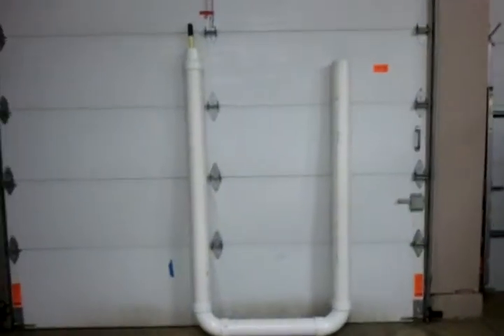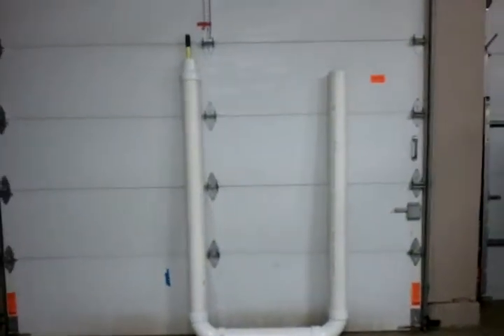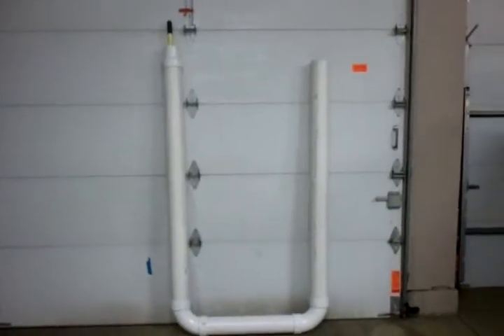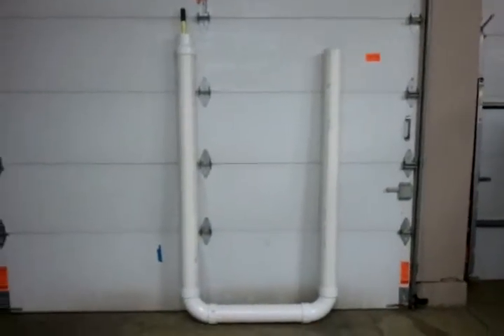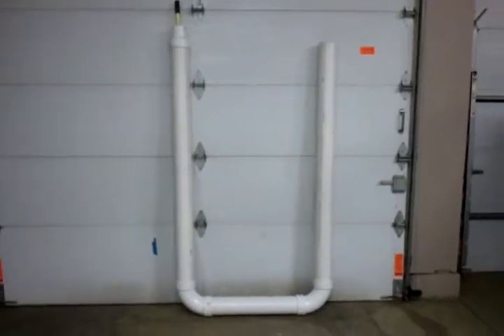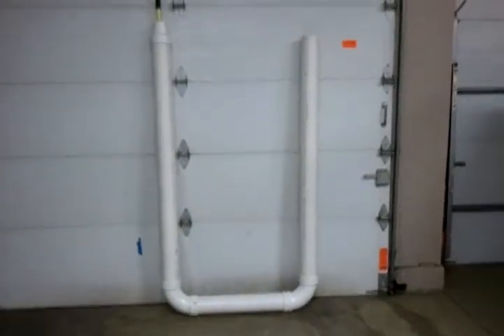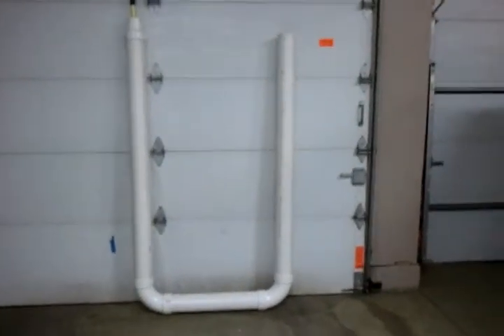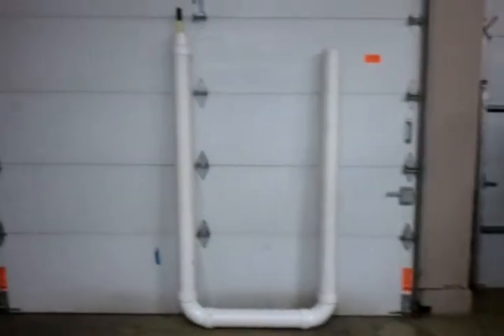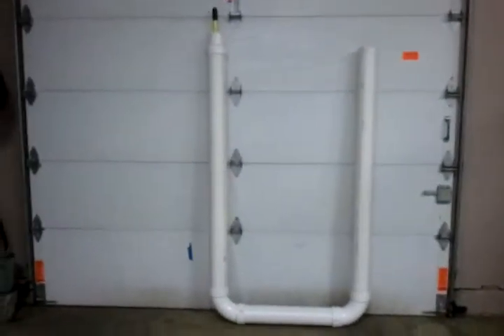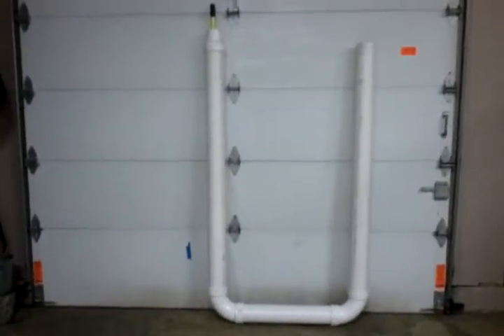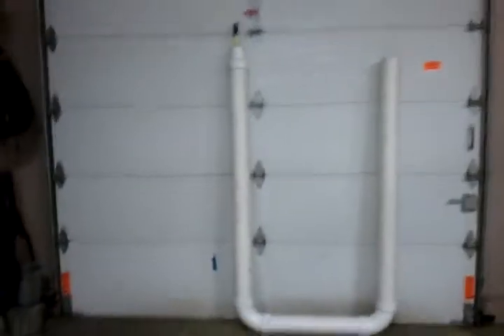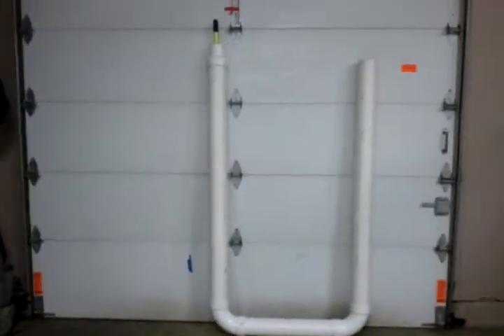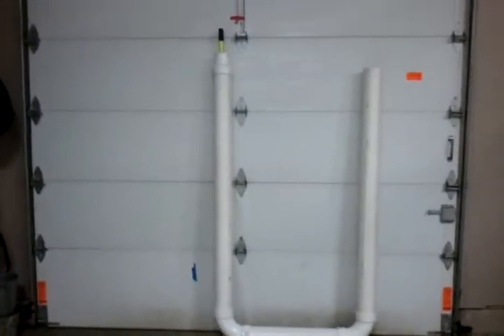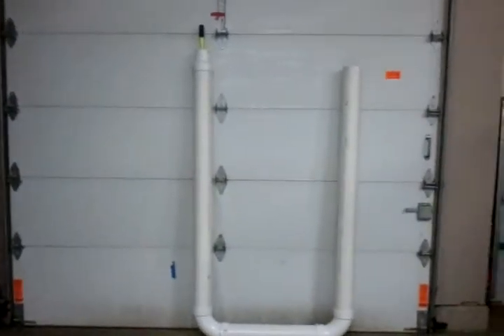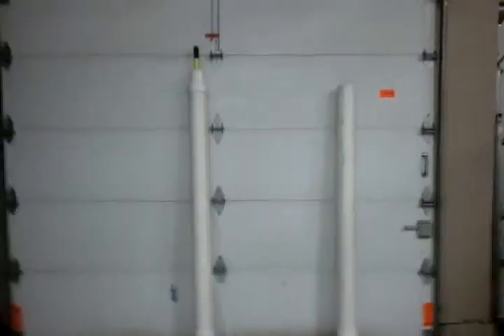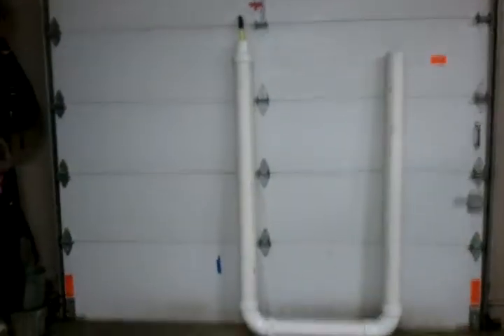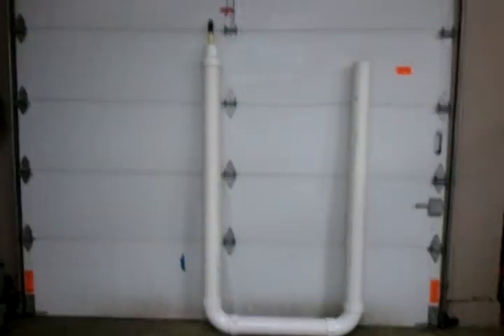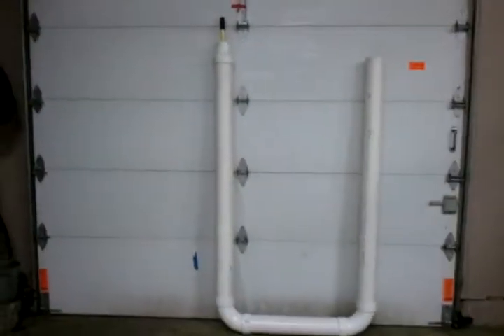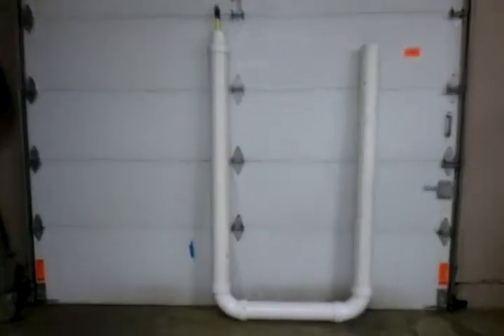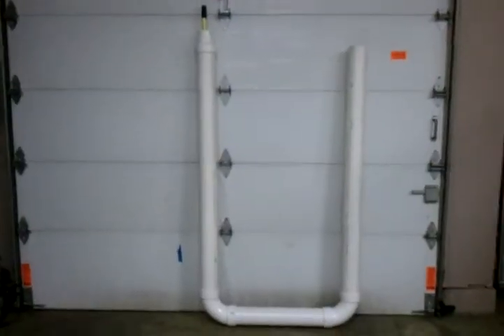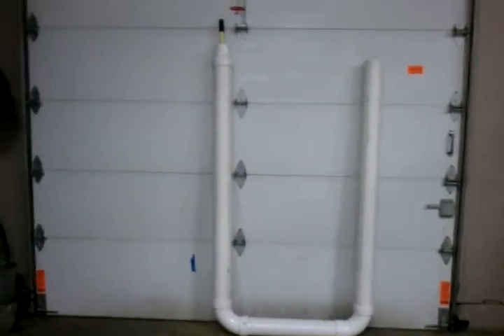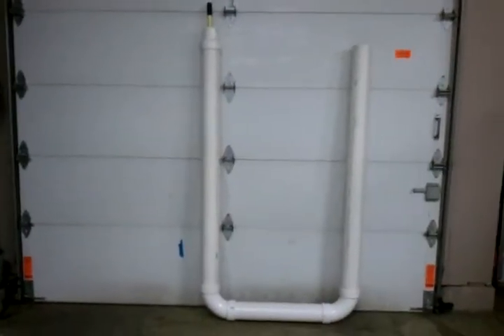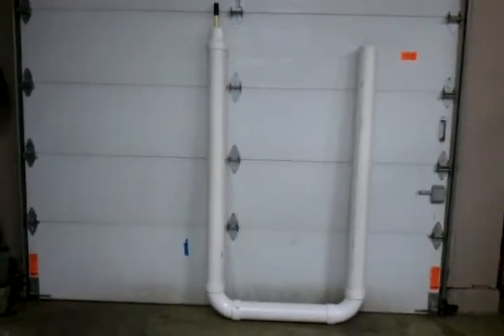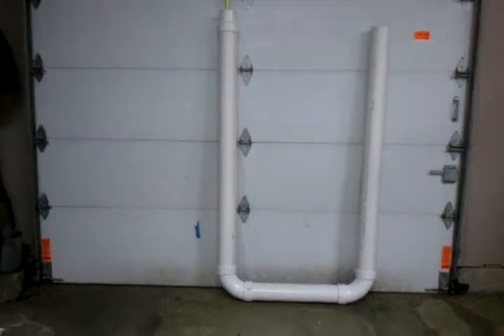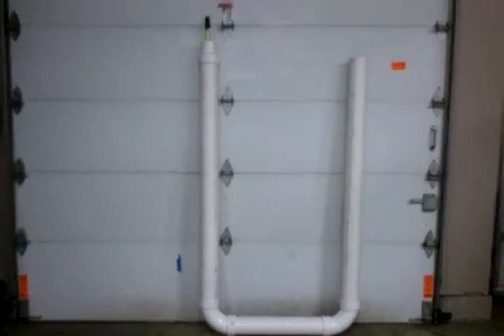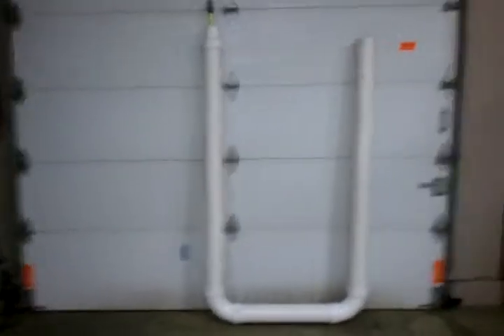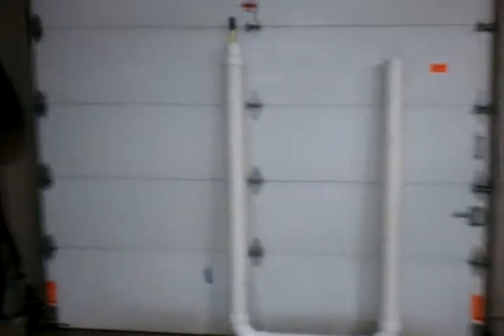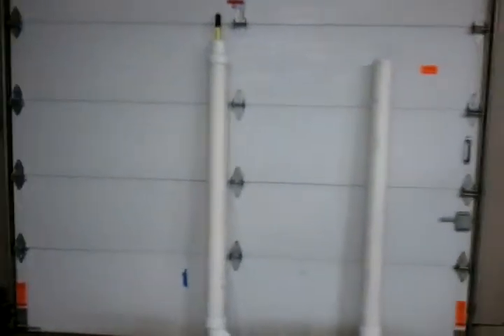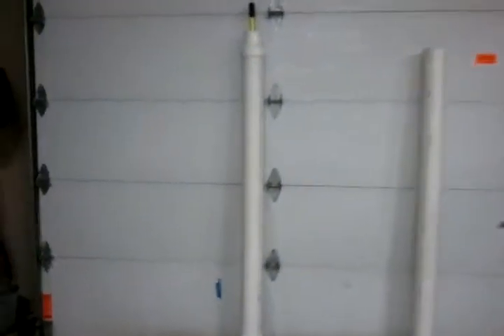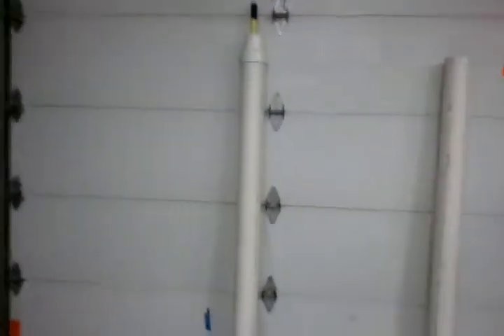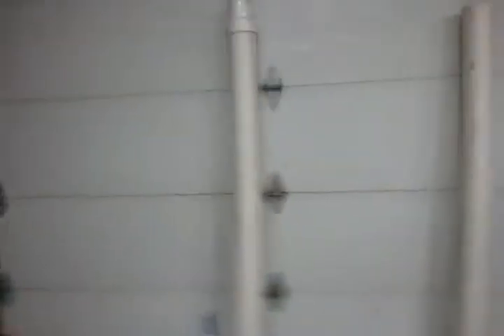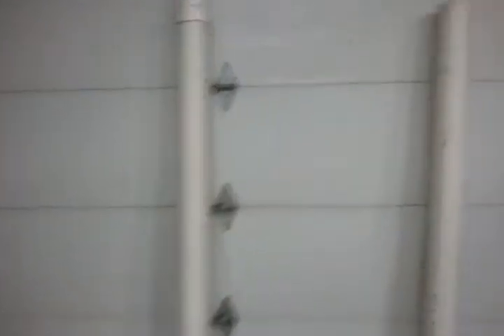Hey YouTube, this is TotallyWeirdGuy again. I've been taking videos recently of my dog, but I just wanted to show this. This is my oscillating water column tester.